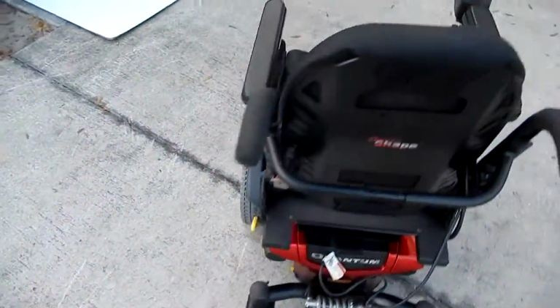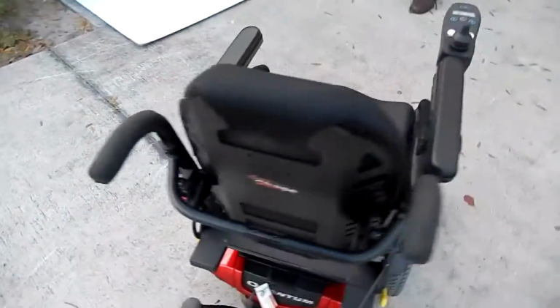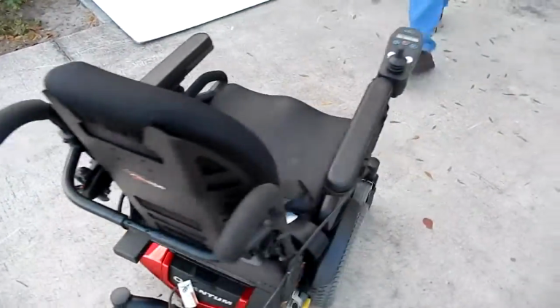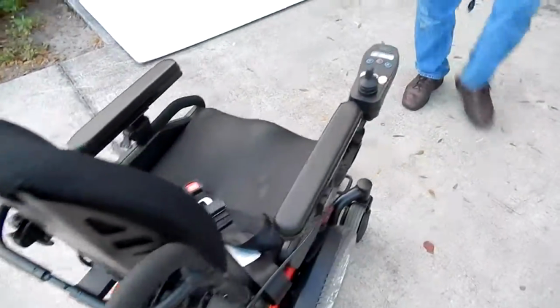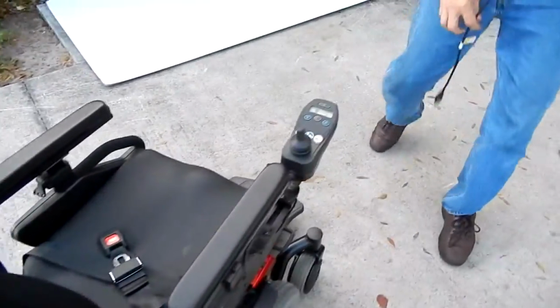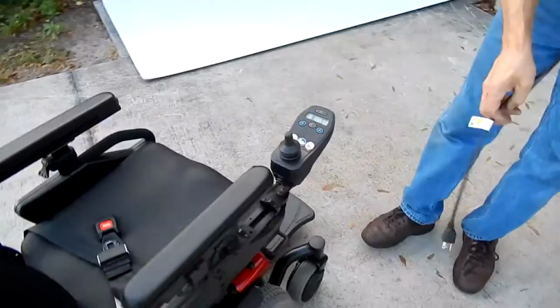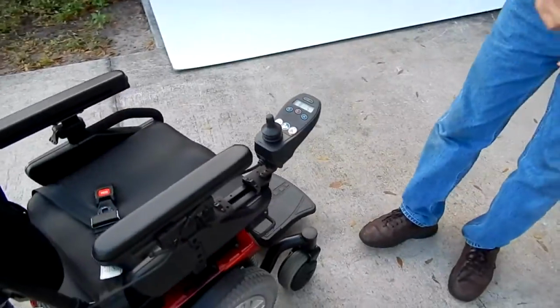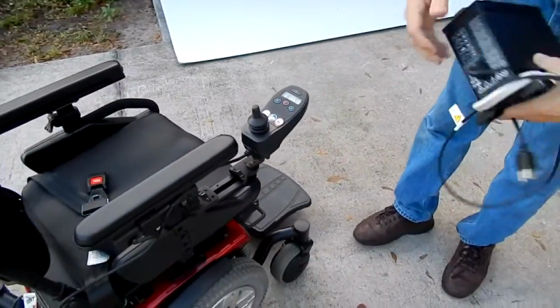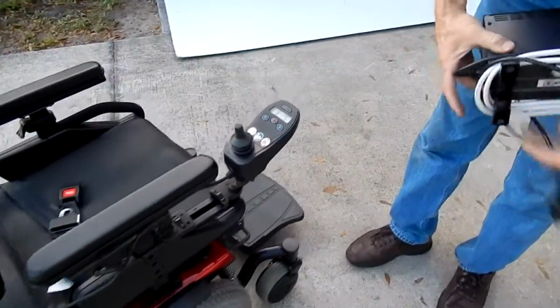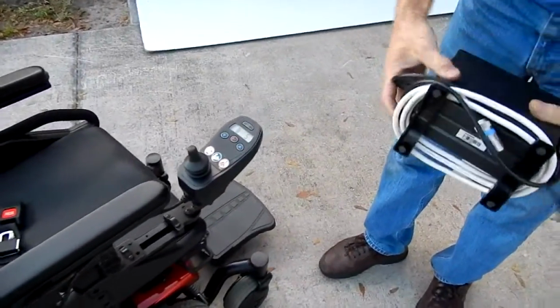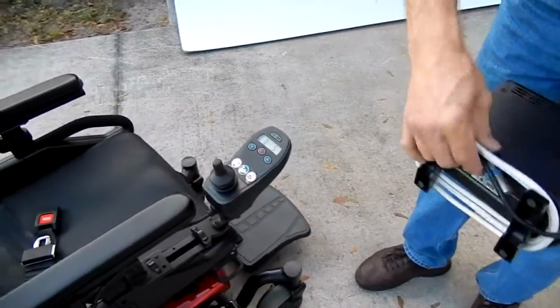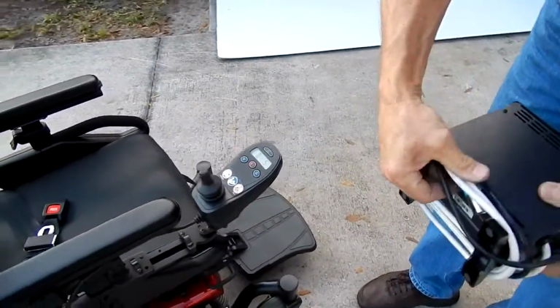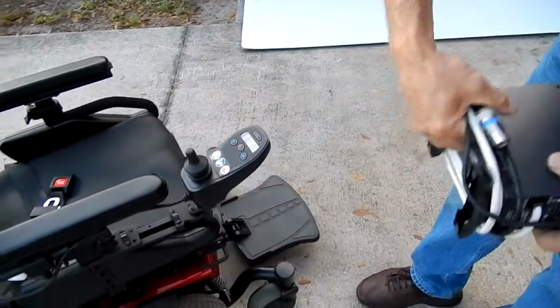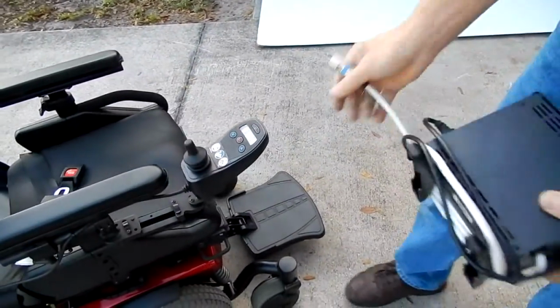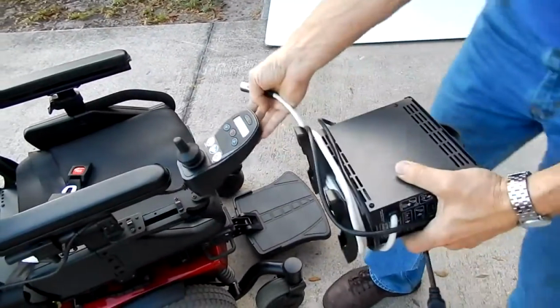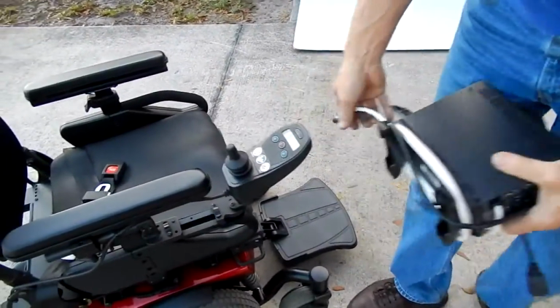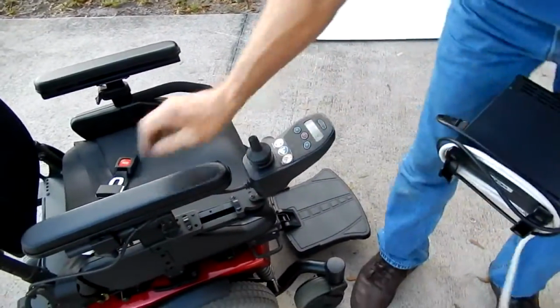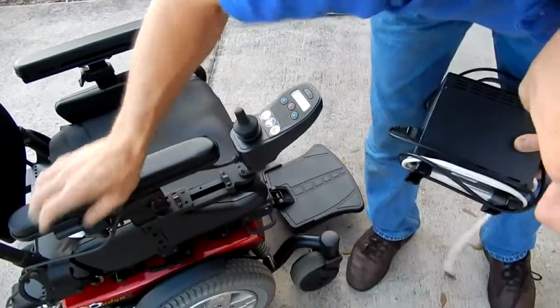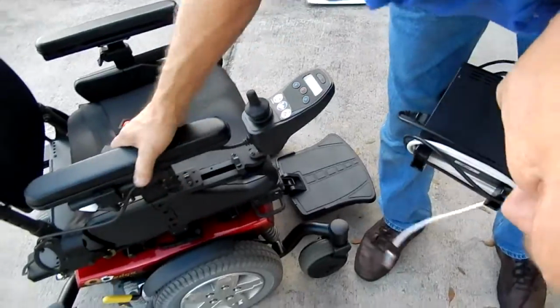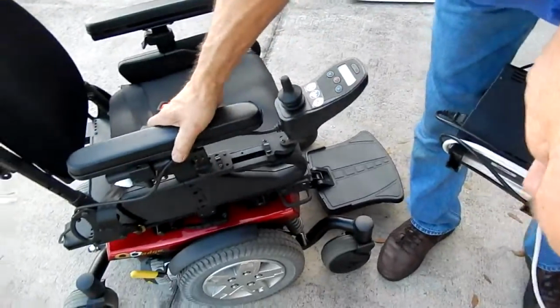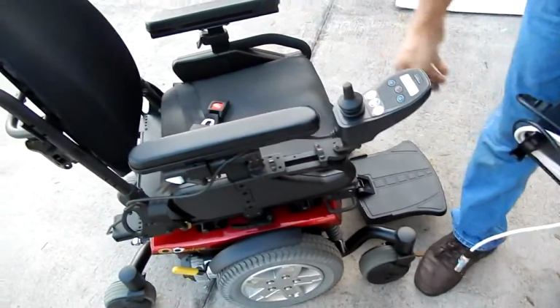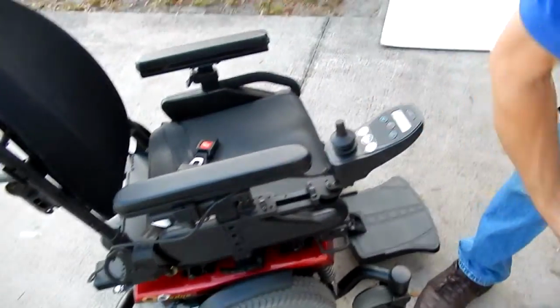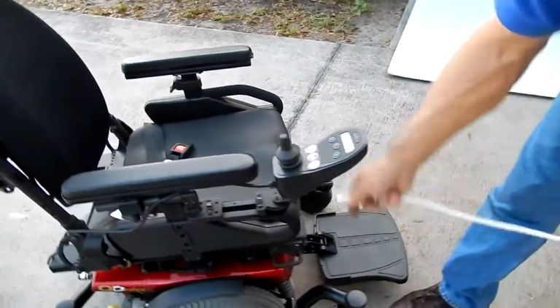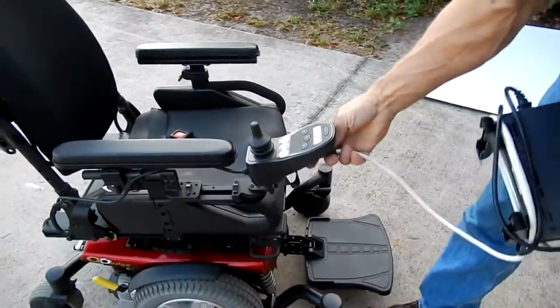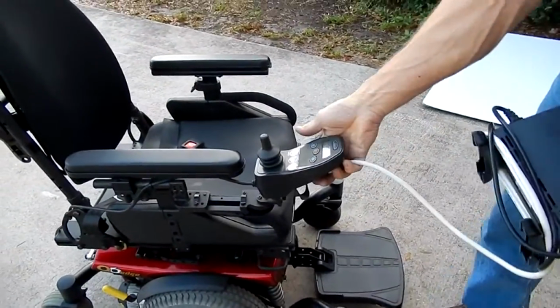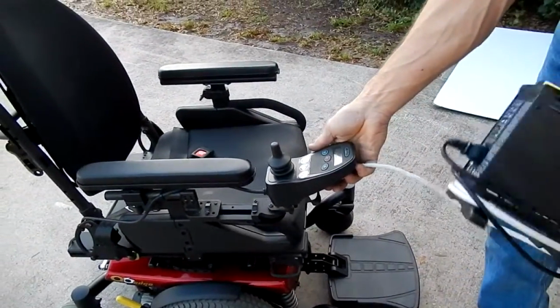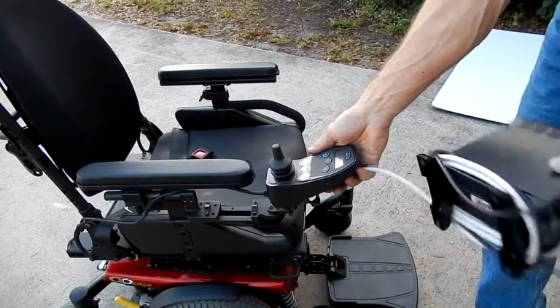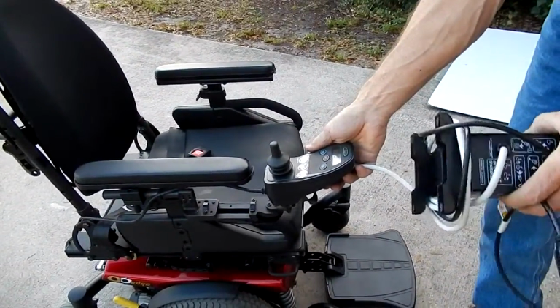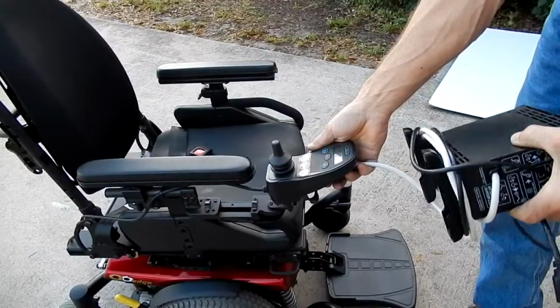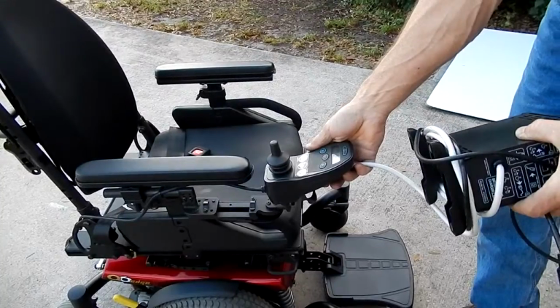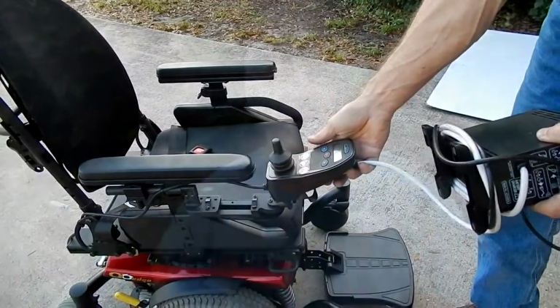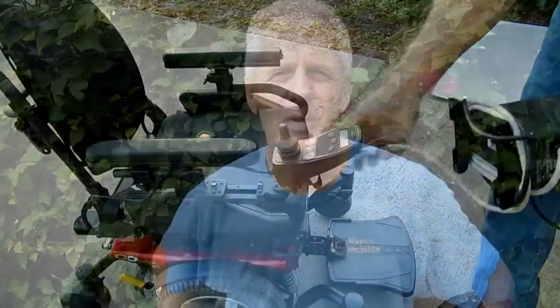If you need to charge this chair, all you have to do is take your charger plug and plug it in the front of the joystick. When the charger light turns green, you're fully charged.